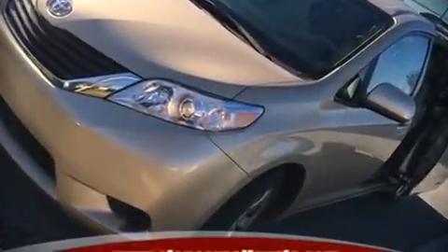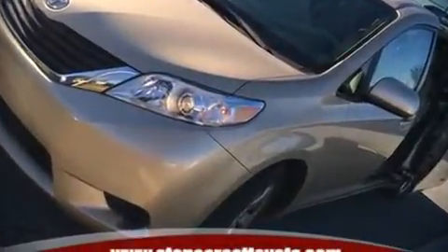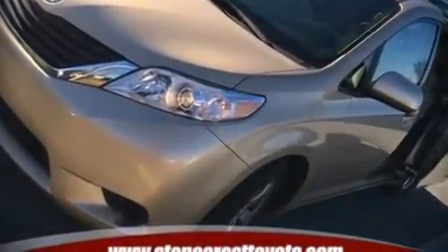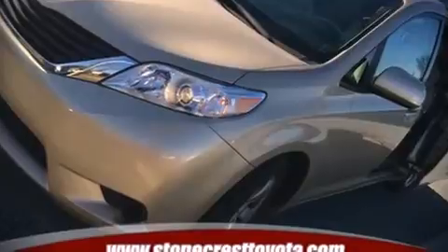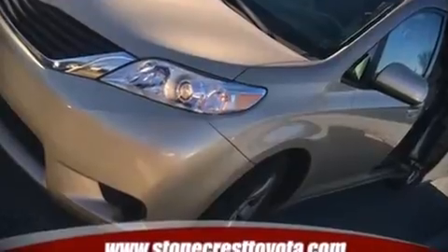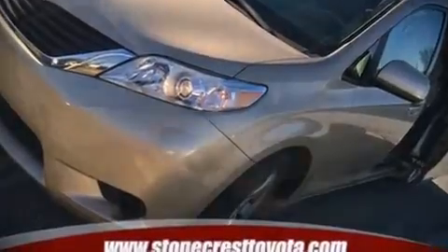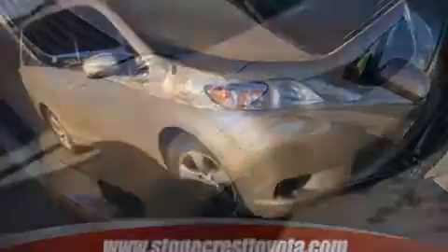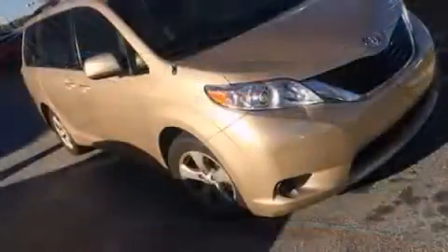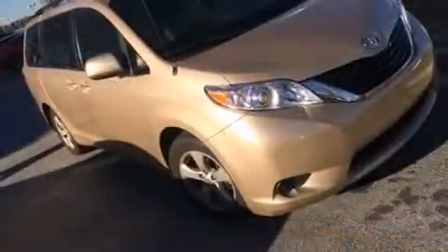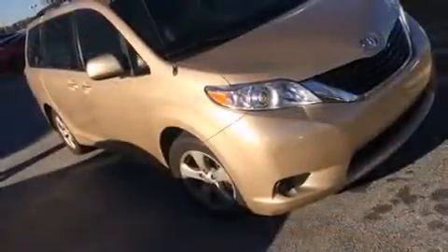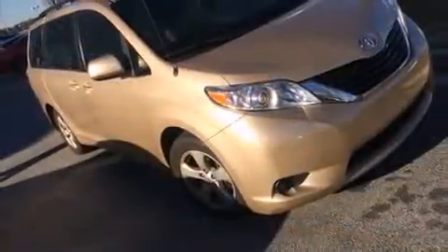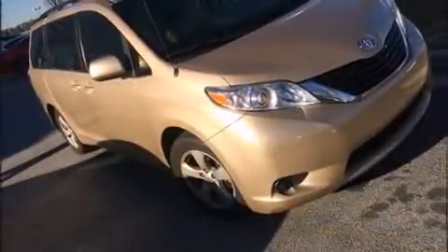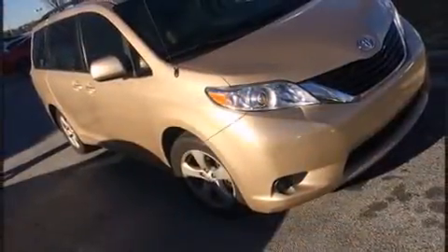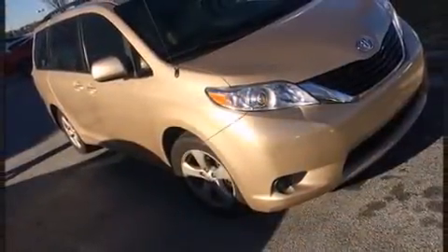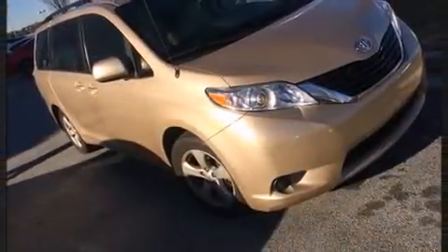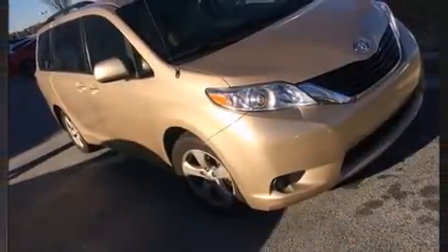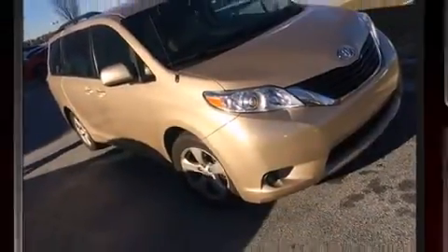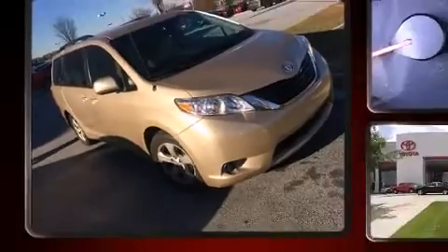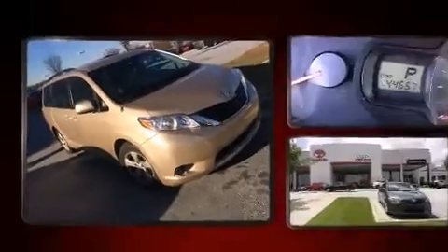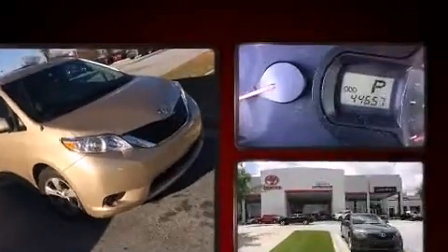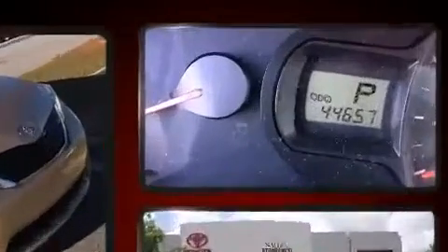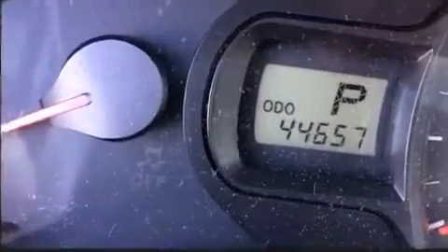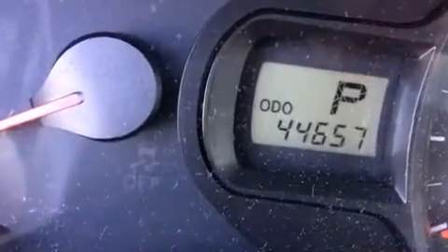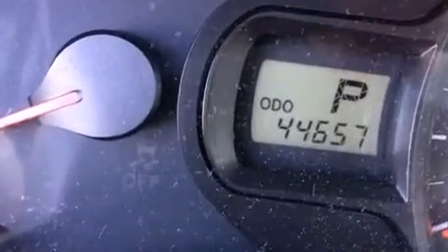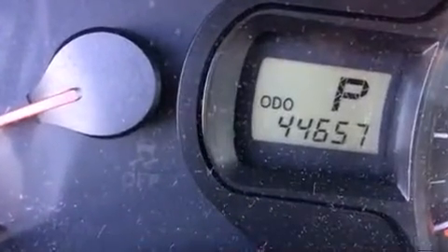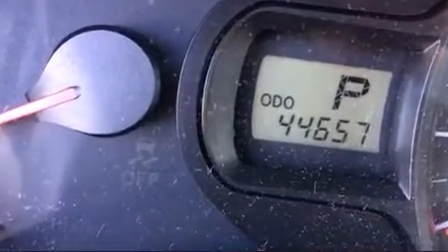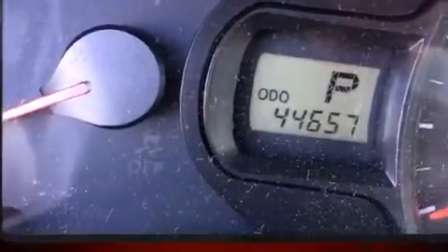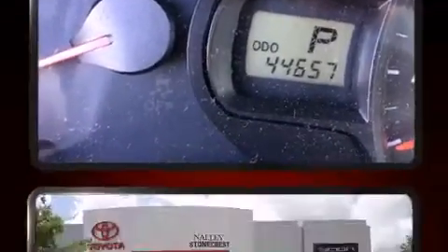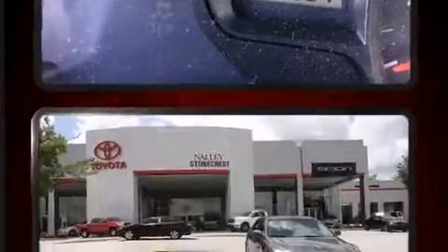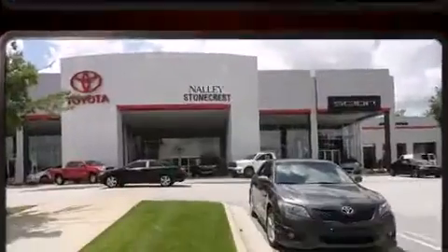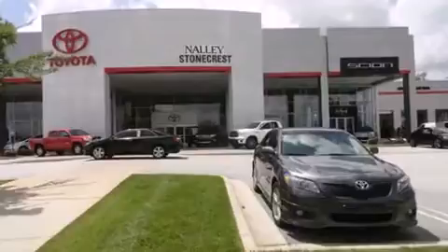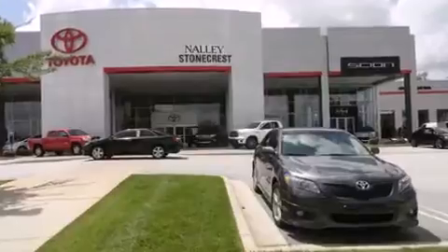Introducing the 2012 Toyota Sienna. Under the hood, you'll find a six-cylinder engine with more than 250 horsepower, providing a smooth and predictable driving experience.